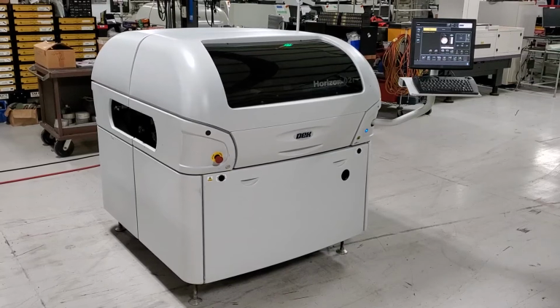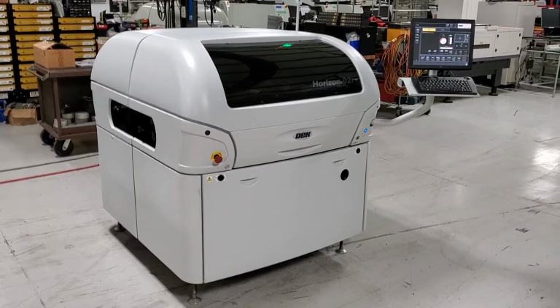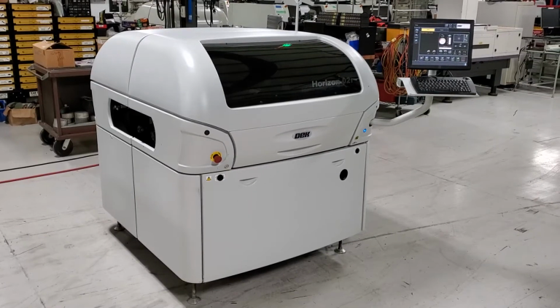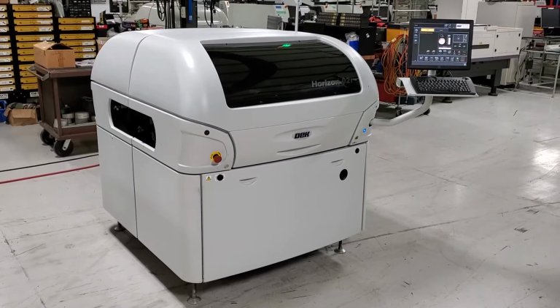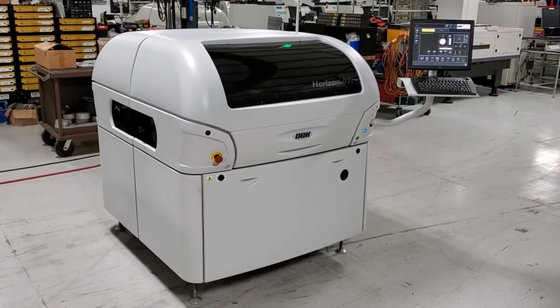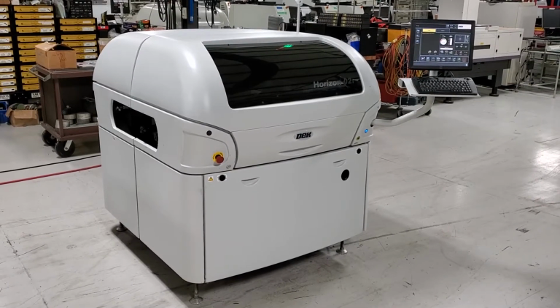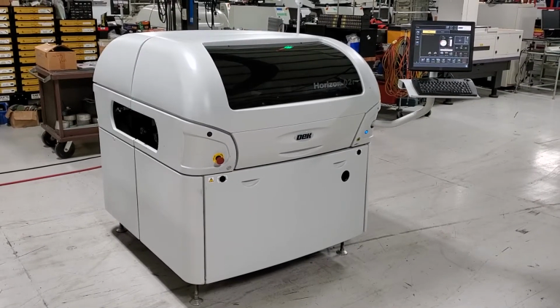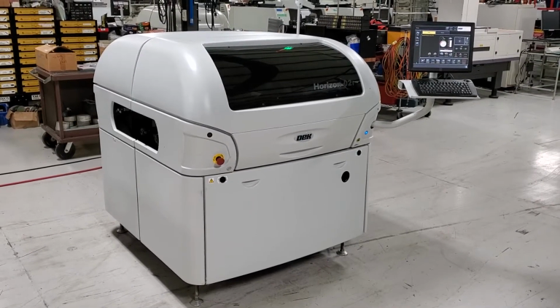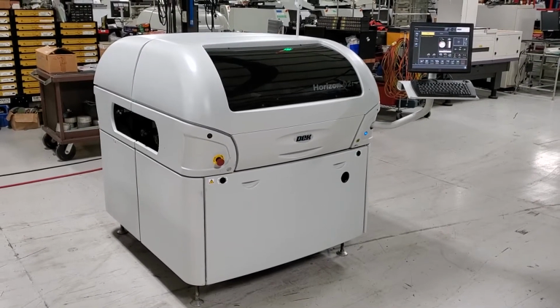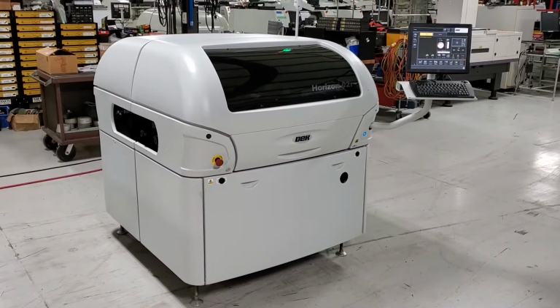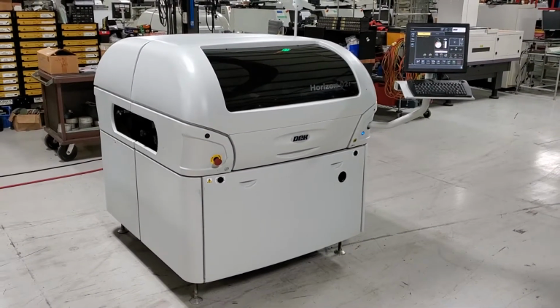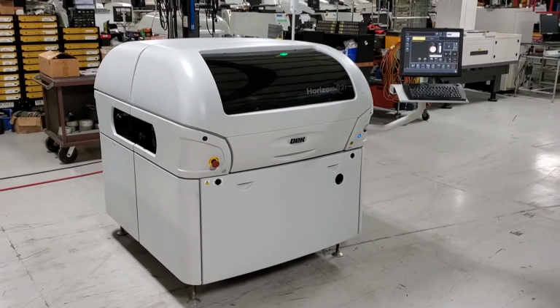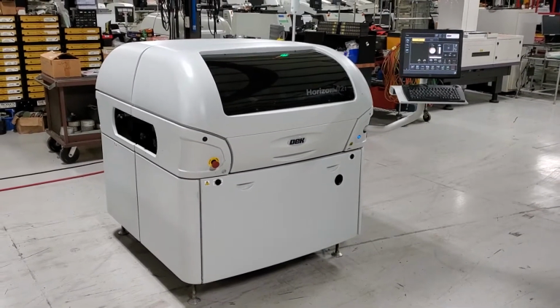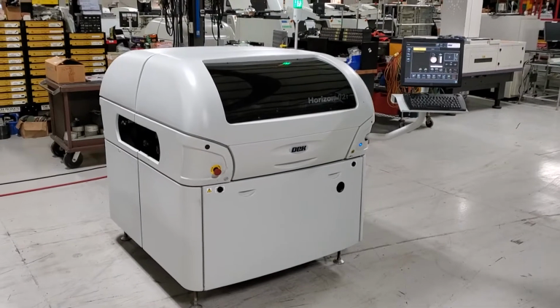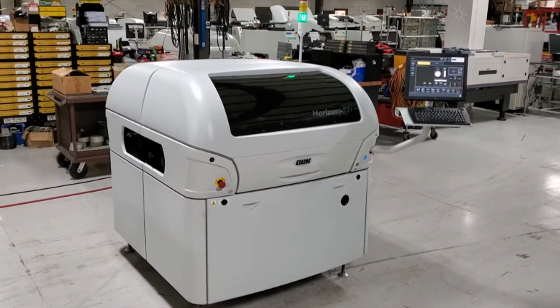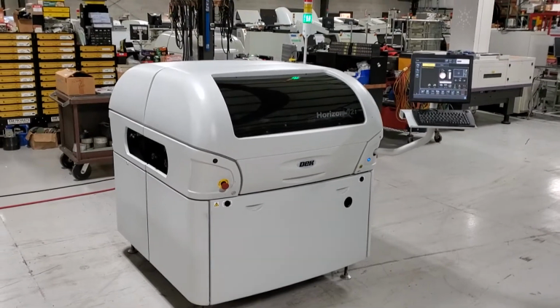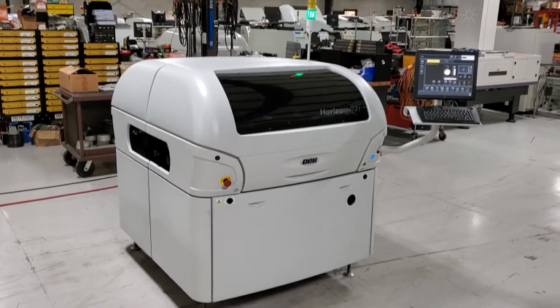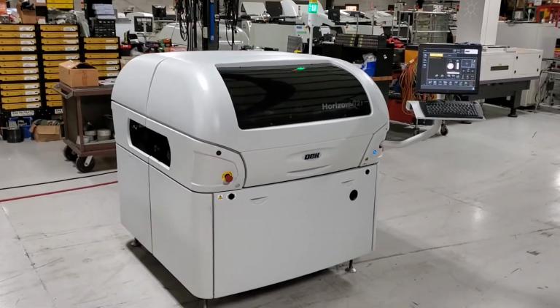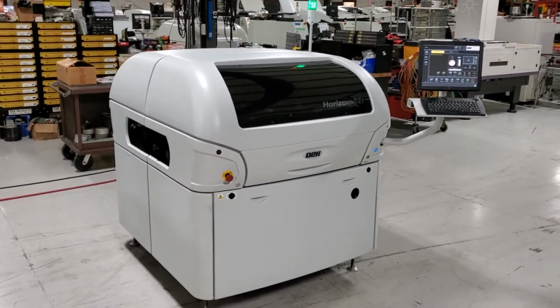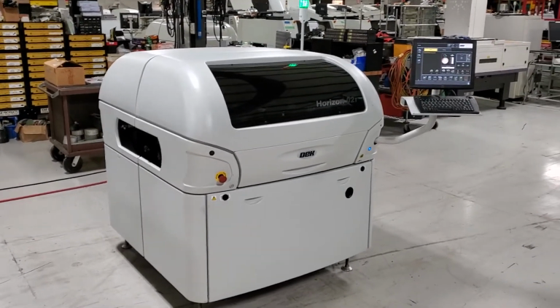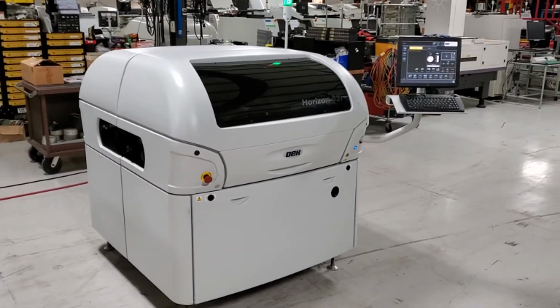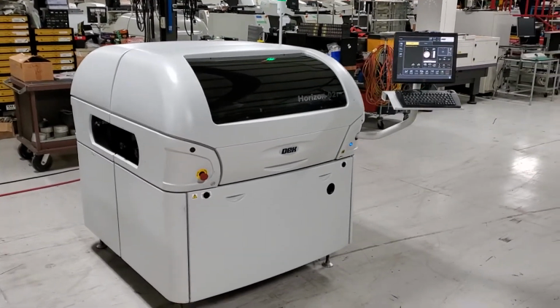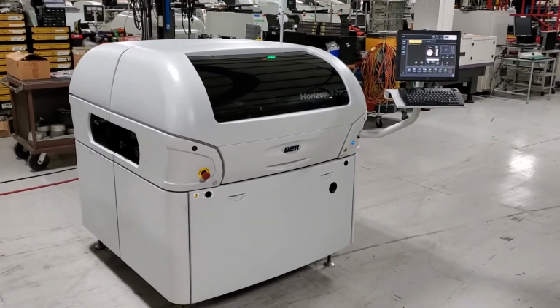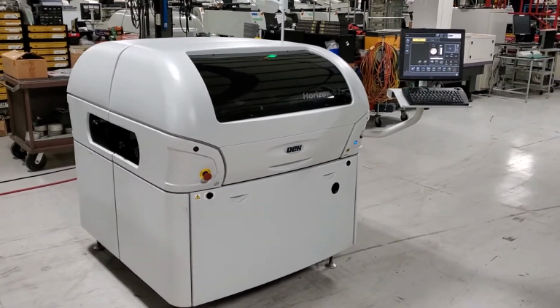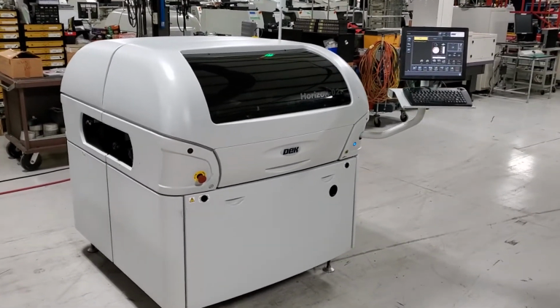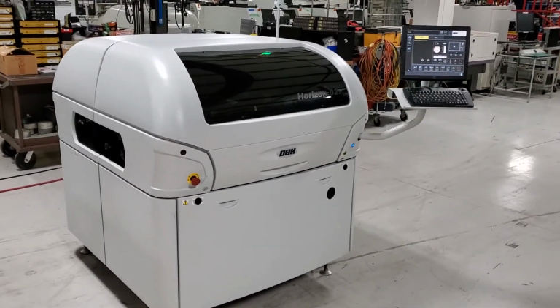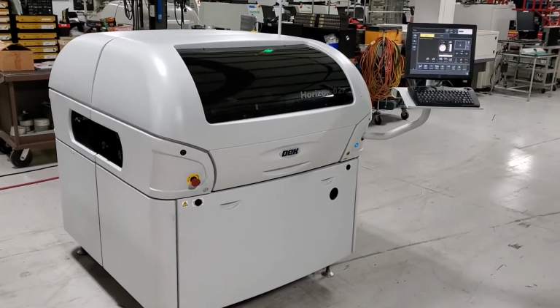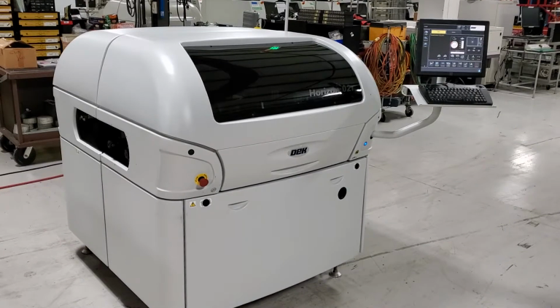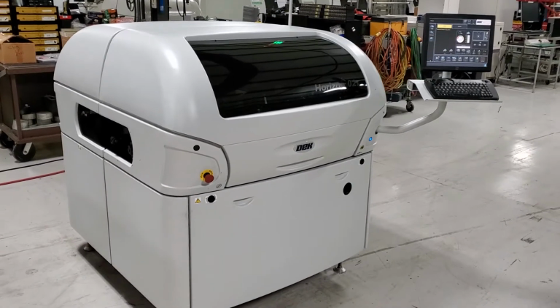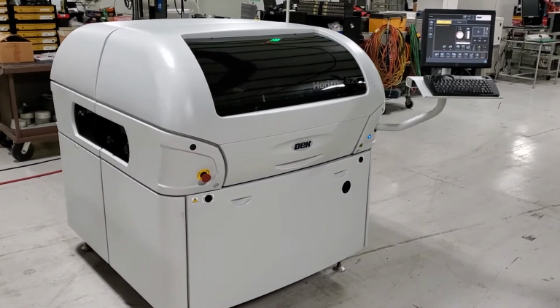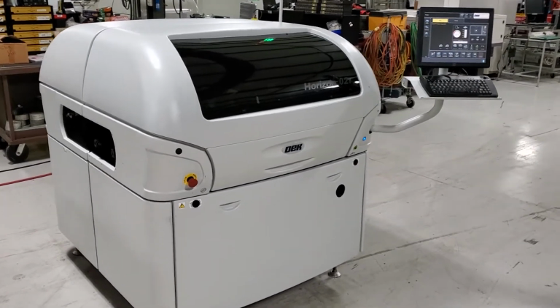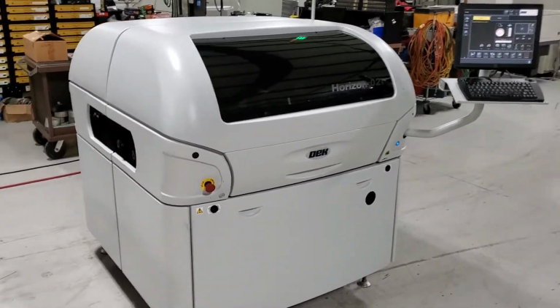This is the demonstration video for the DEC Horizon O2i. This is the second of two machines we've prepared. I'm going to do a walk-around like I did on the first video, just to show you the outside.